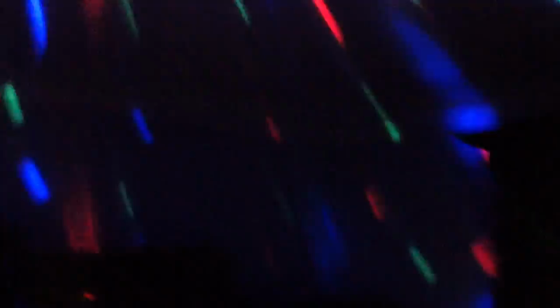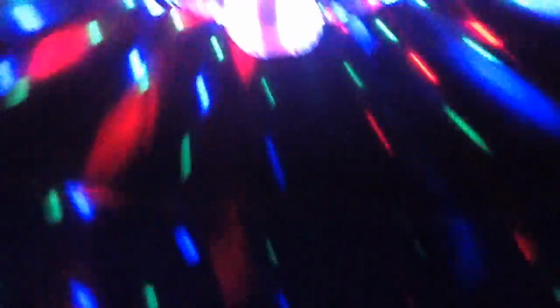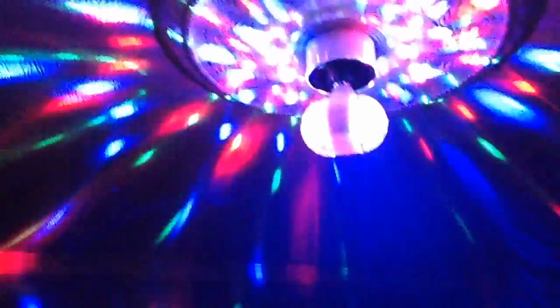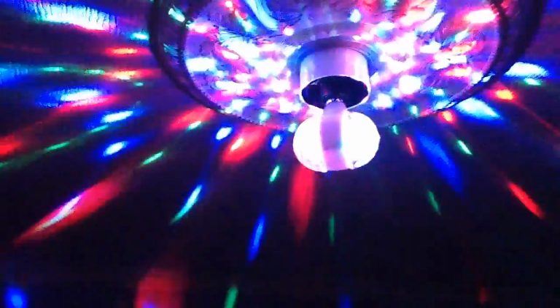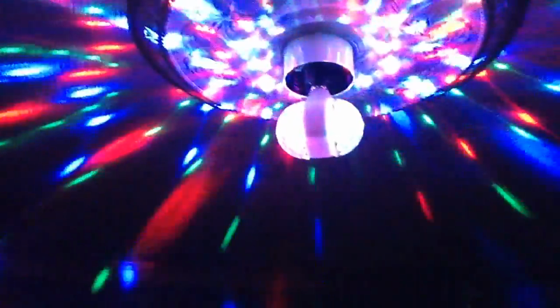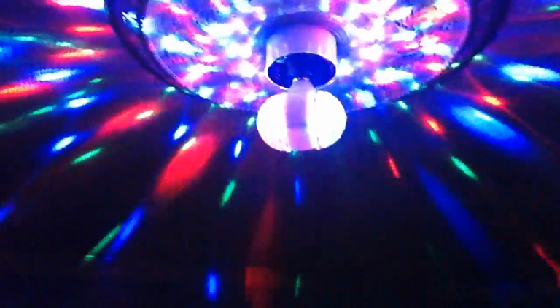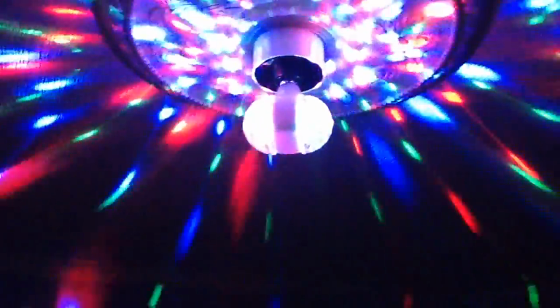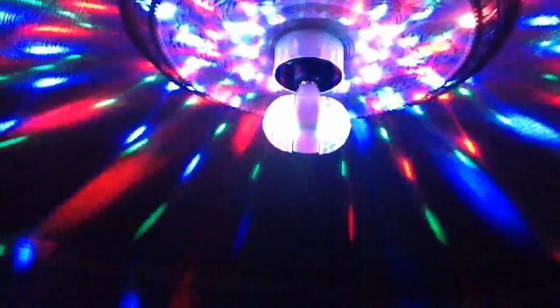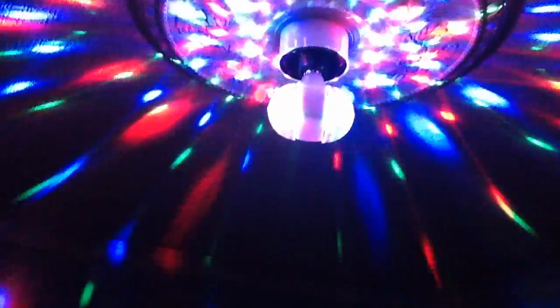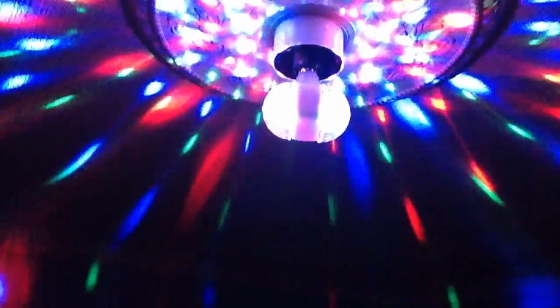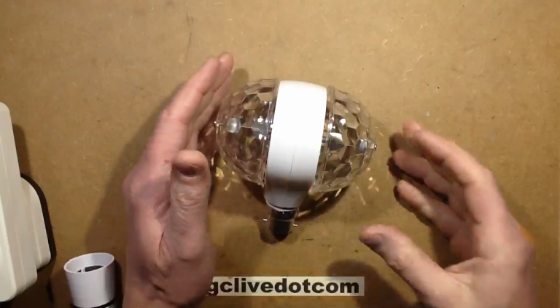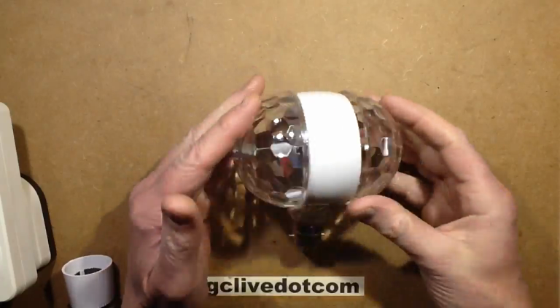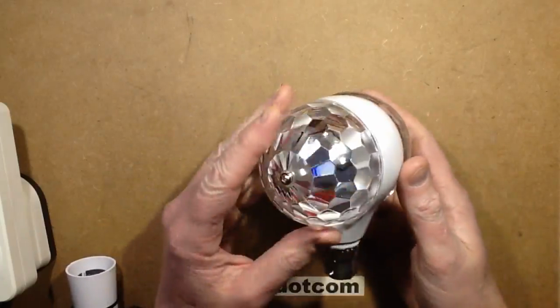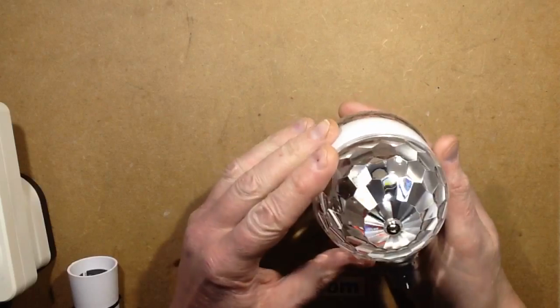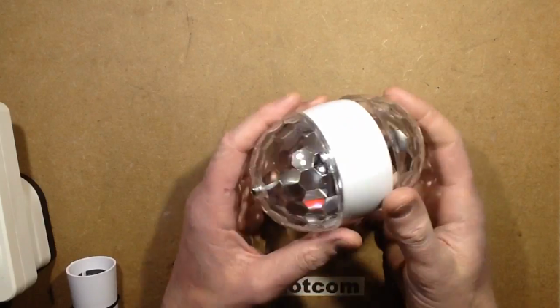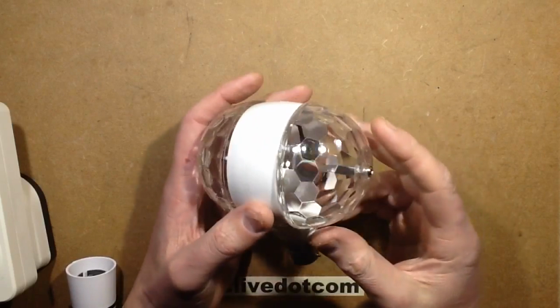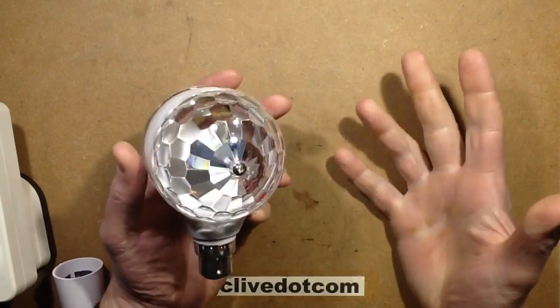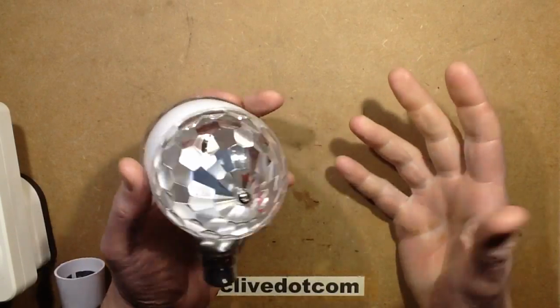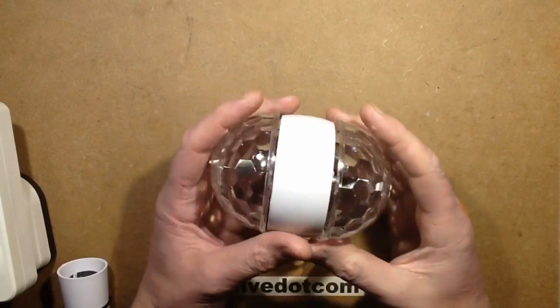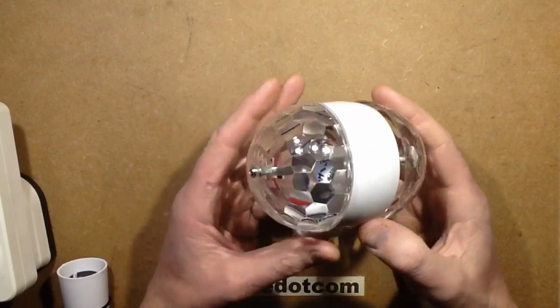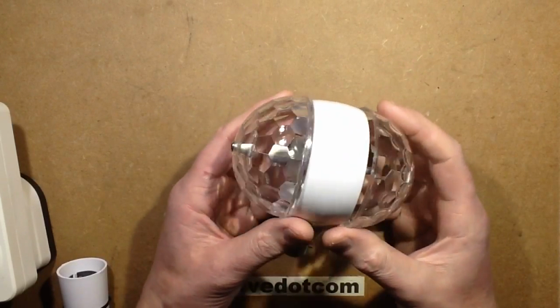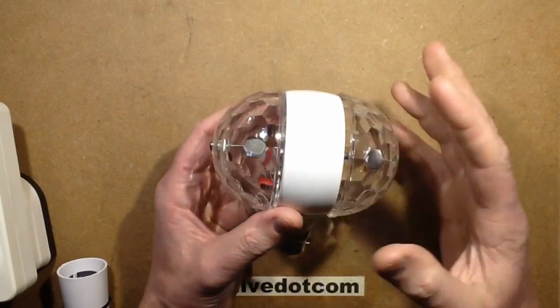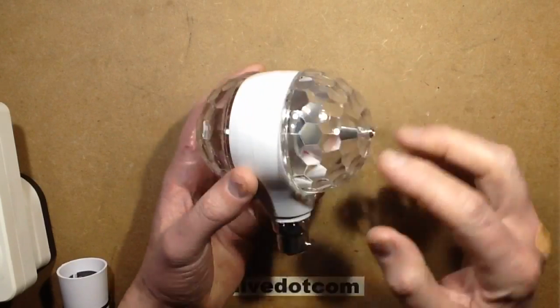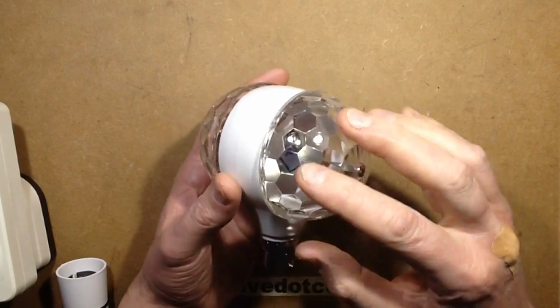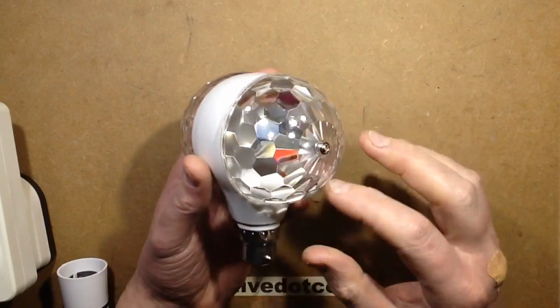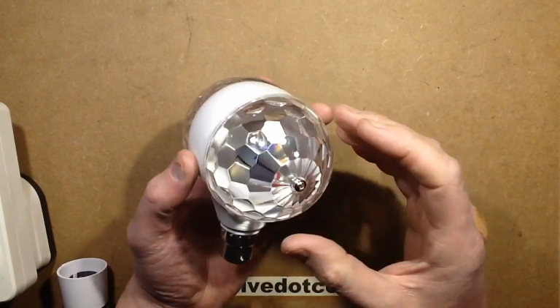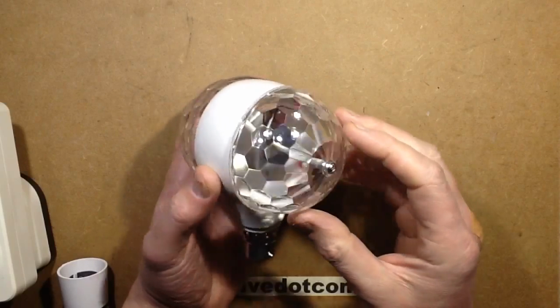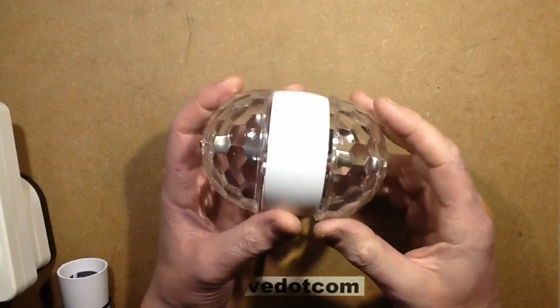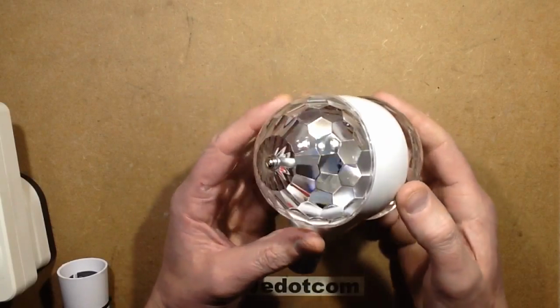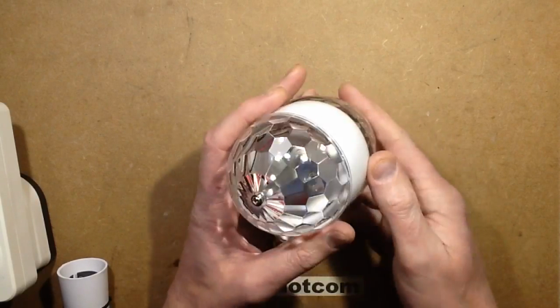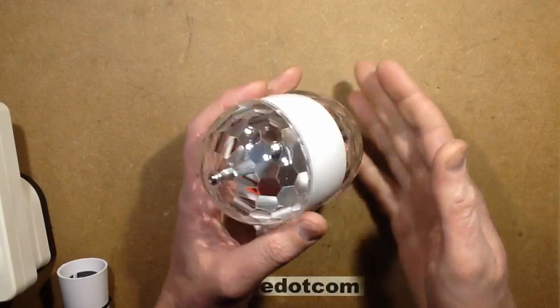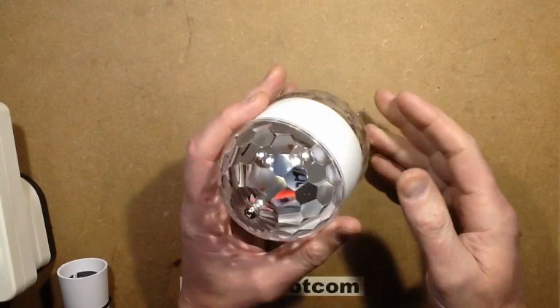So let's take a look inside it and see what makes it tick. Let's investigate. I can see from this side that it's got two little circuit boards with three LEDs in each — red, green and blue — one on either side.